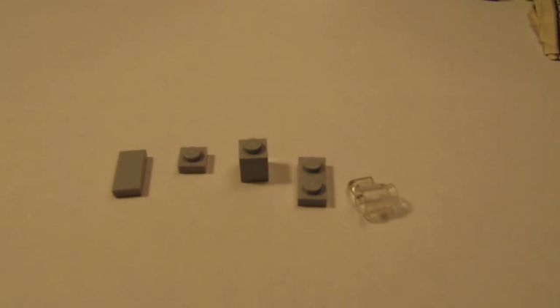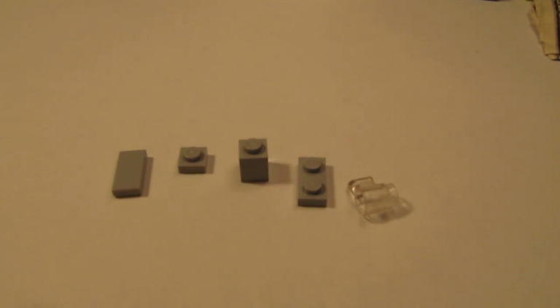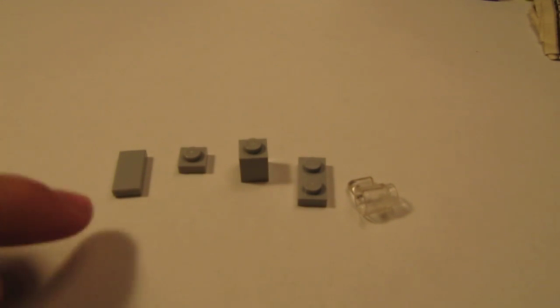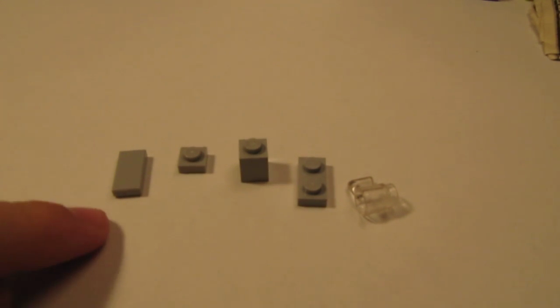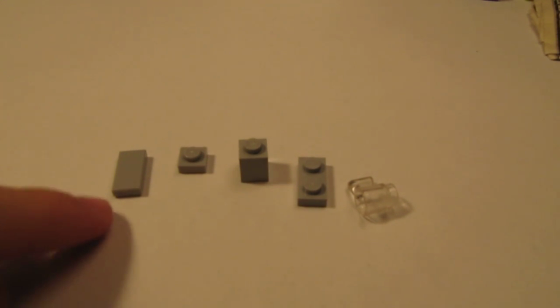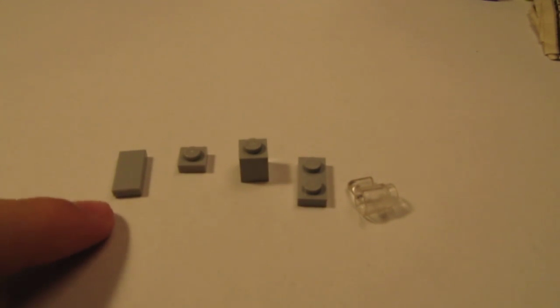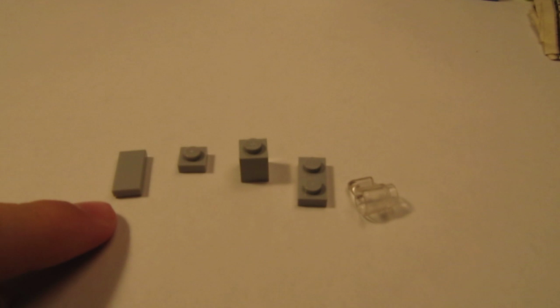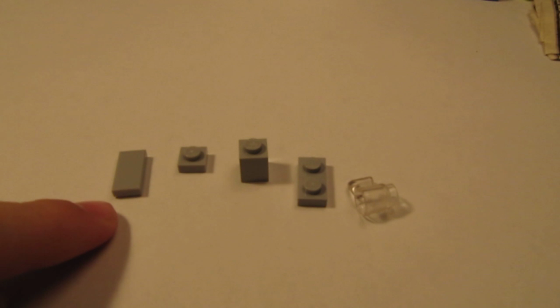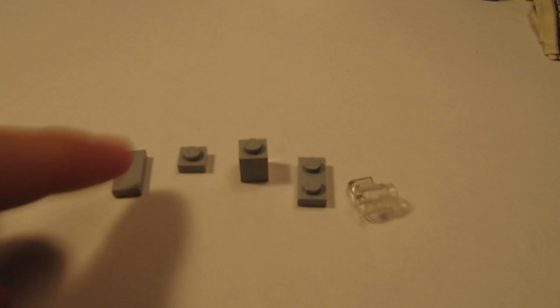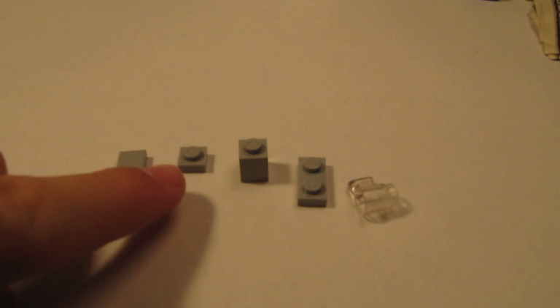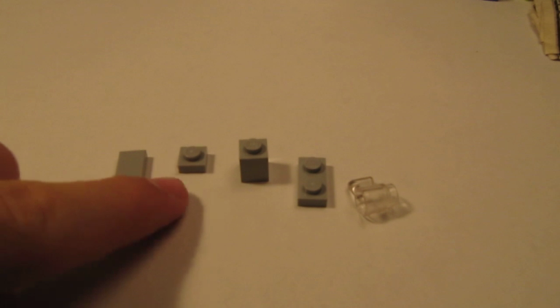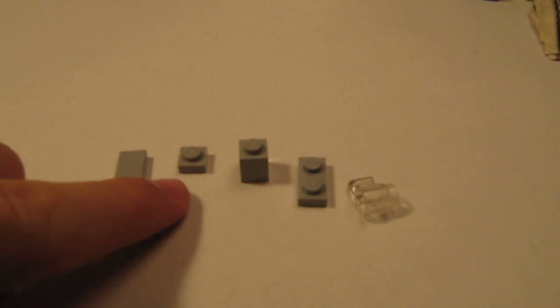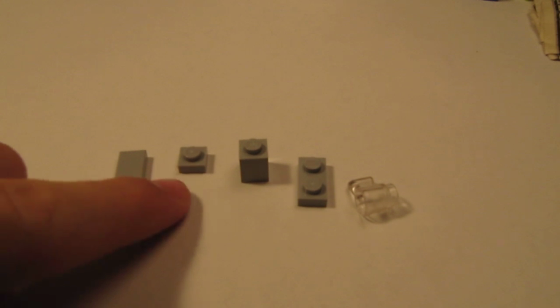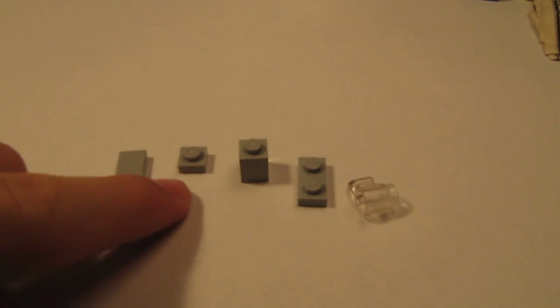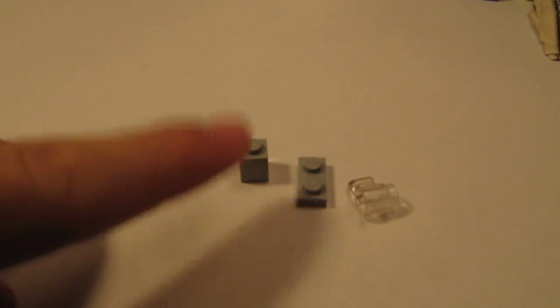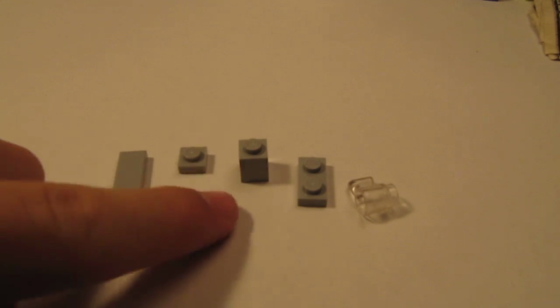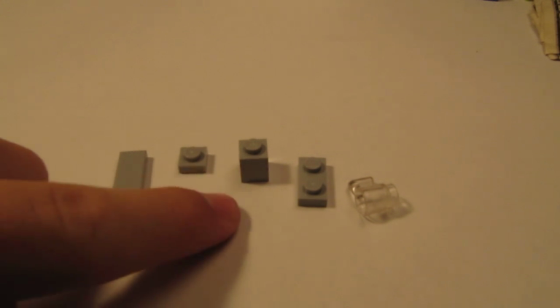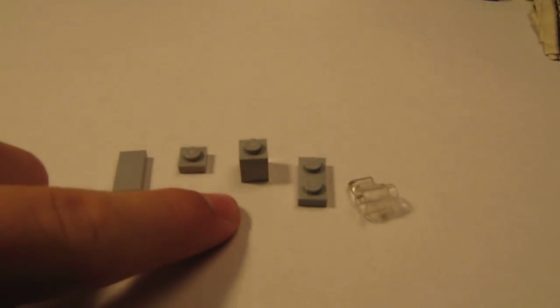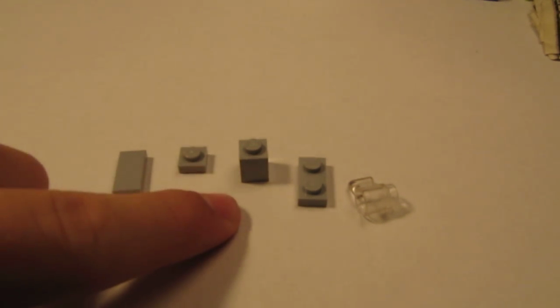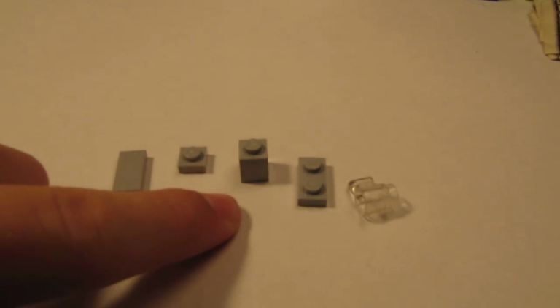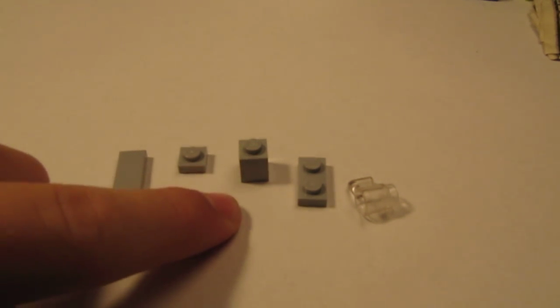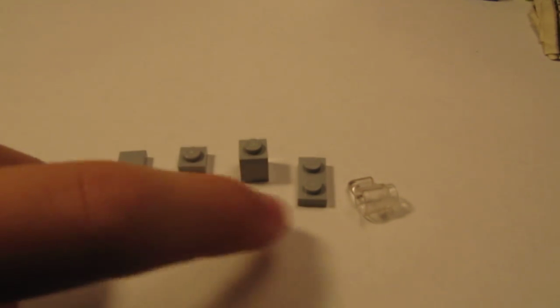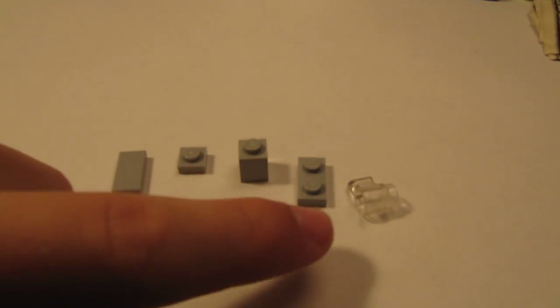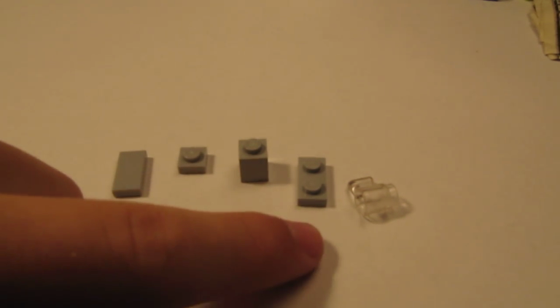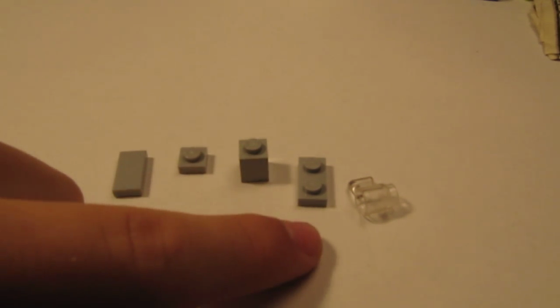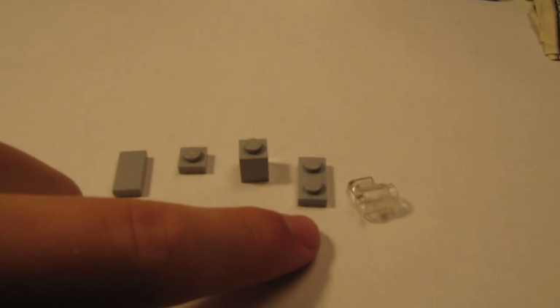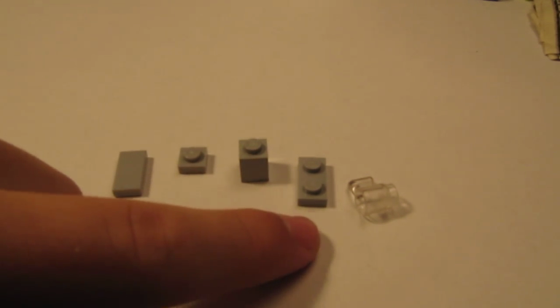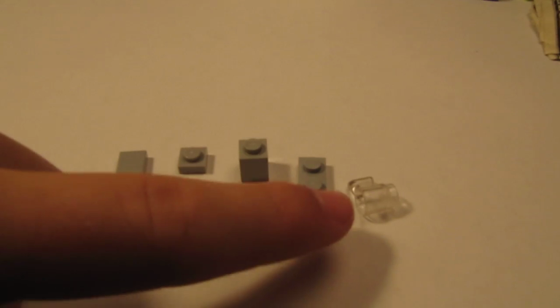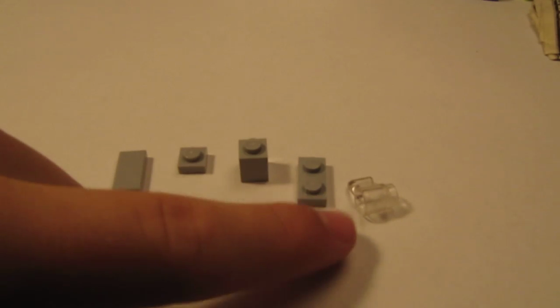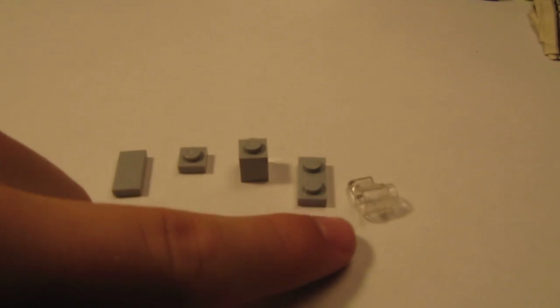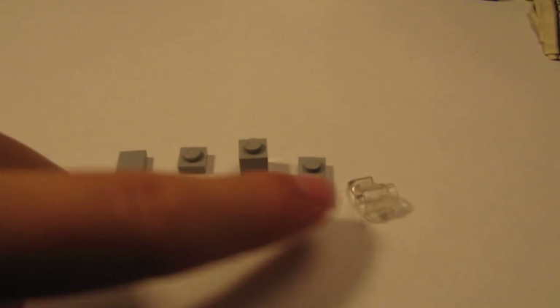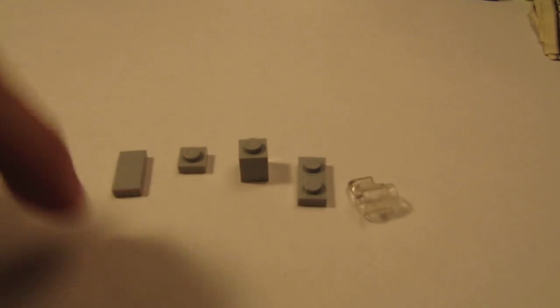You're going to need a 1x2 smooth thin, a 1x2 thin, a 1x2 chunky, a 1x2 thin, and a coffee cup.